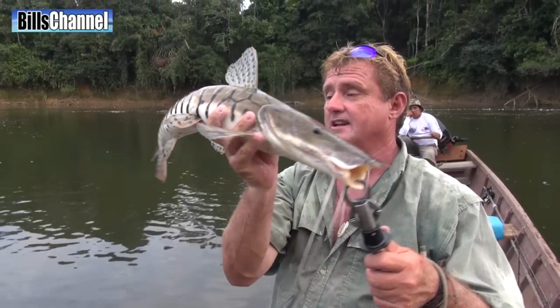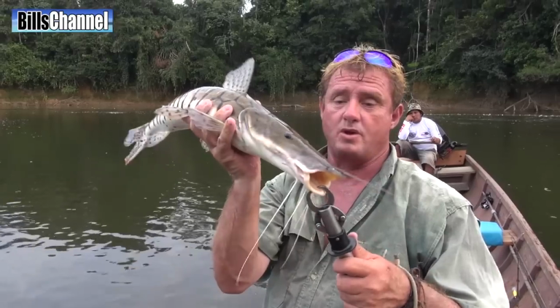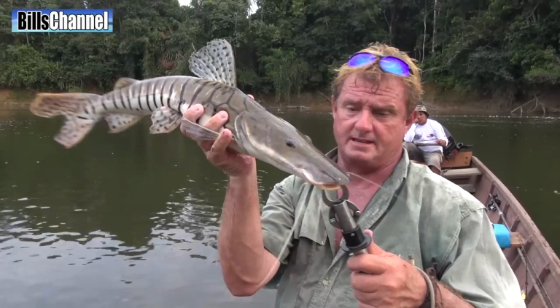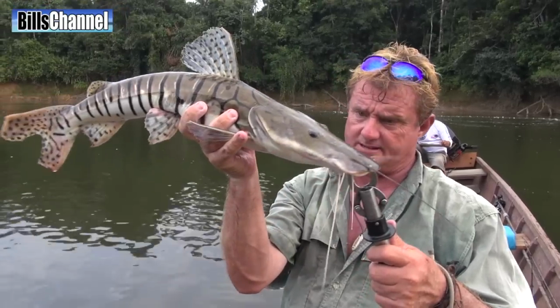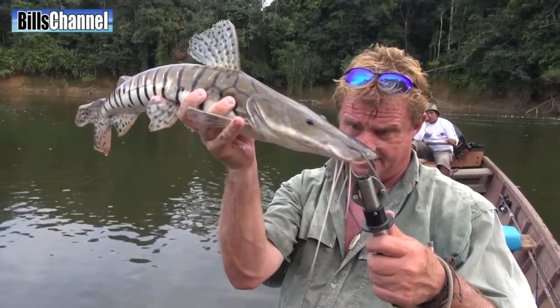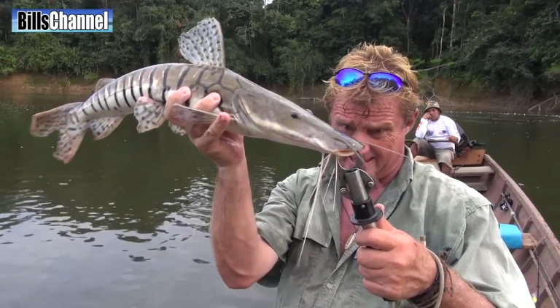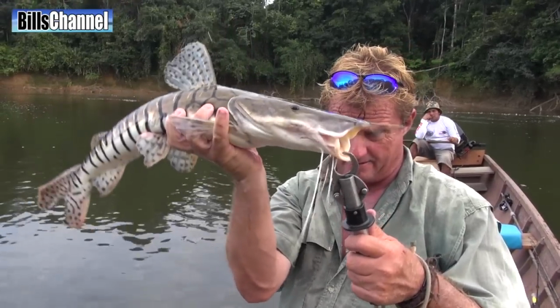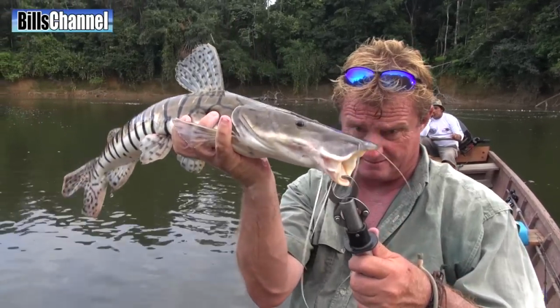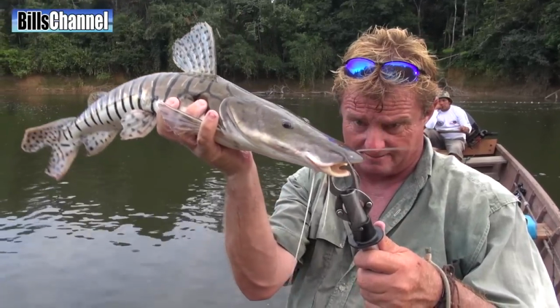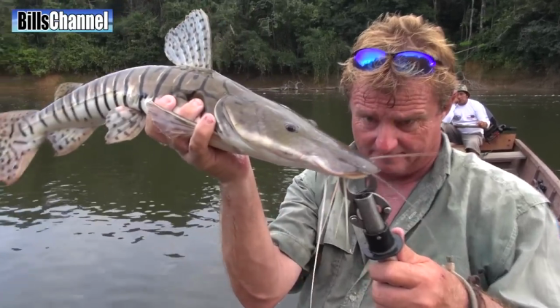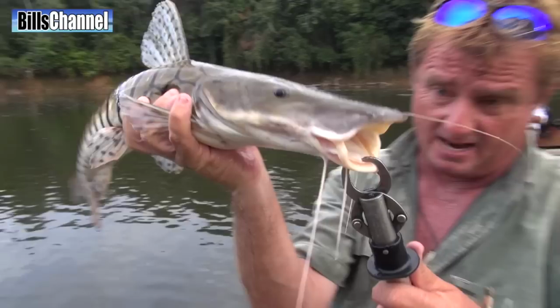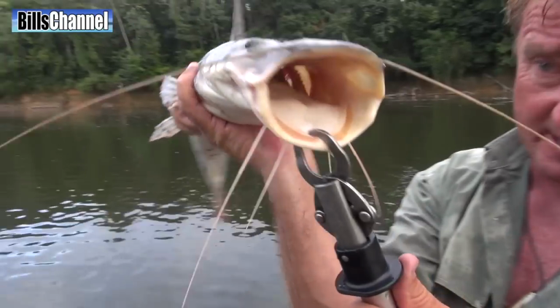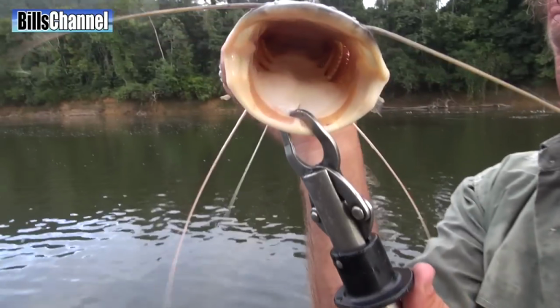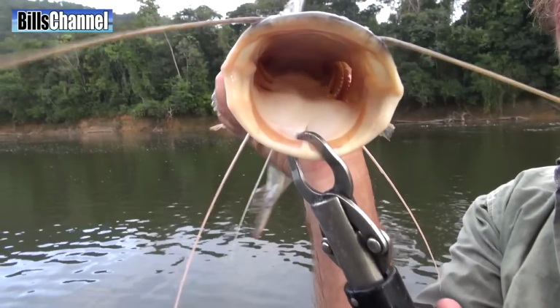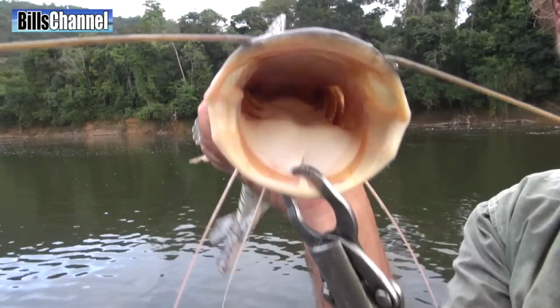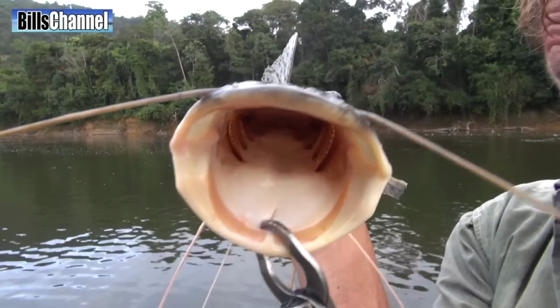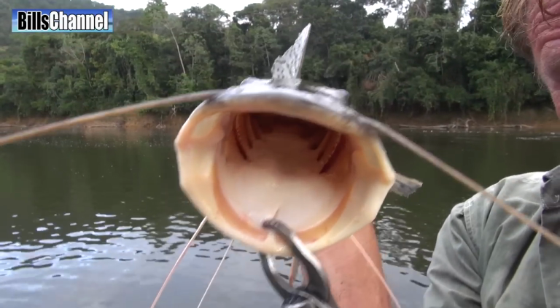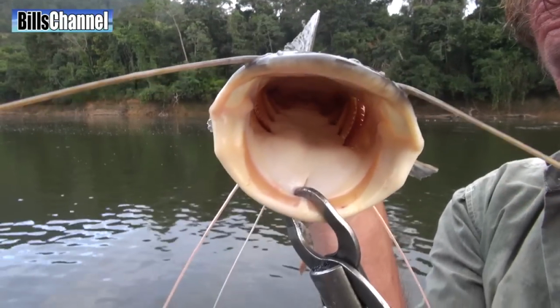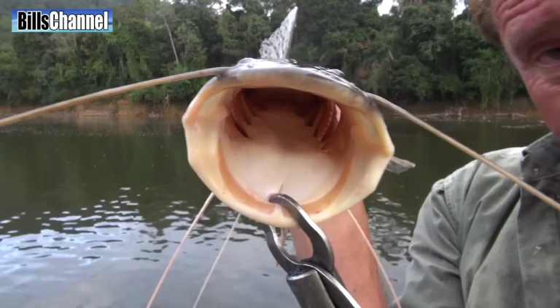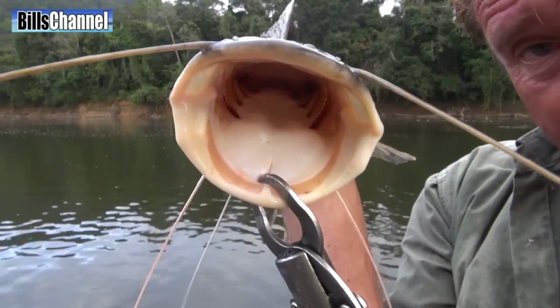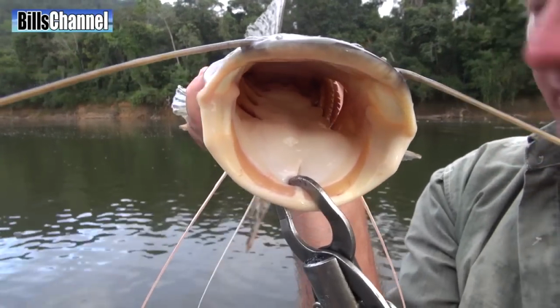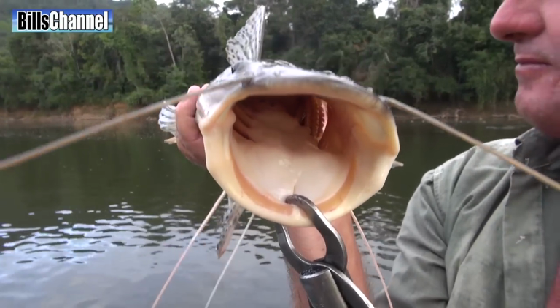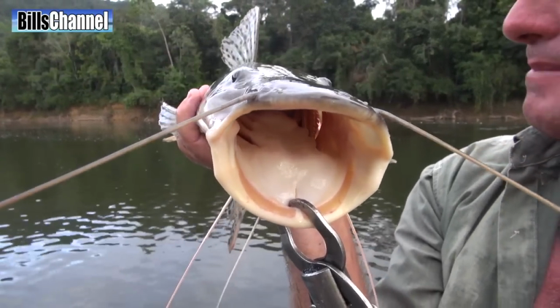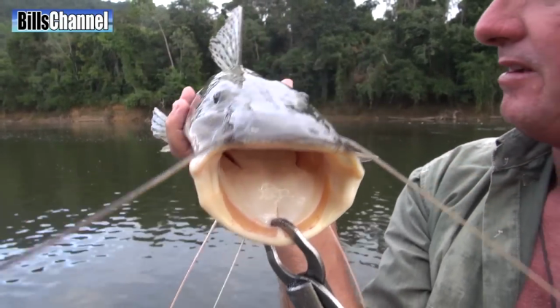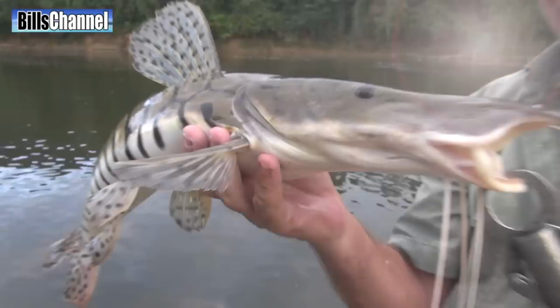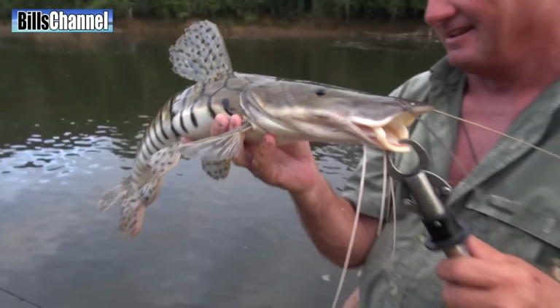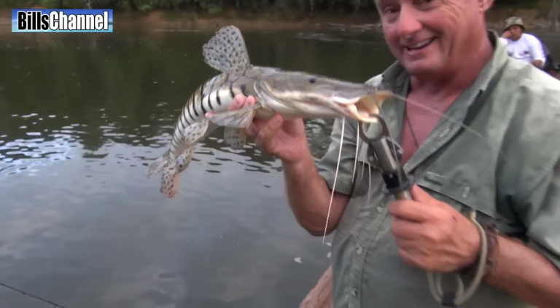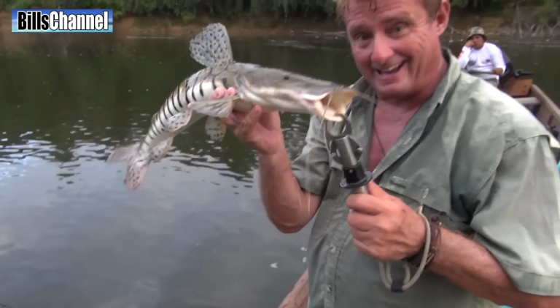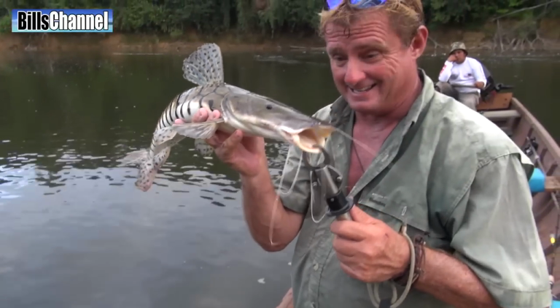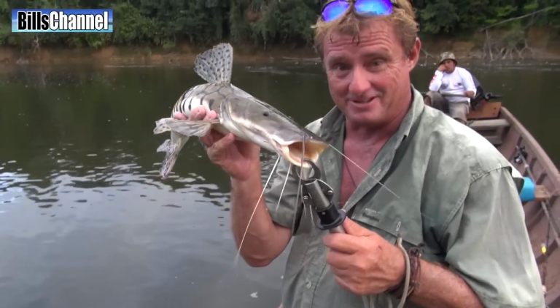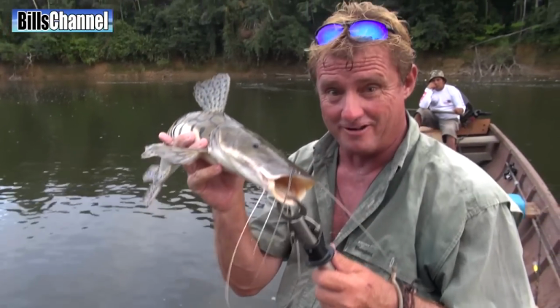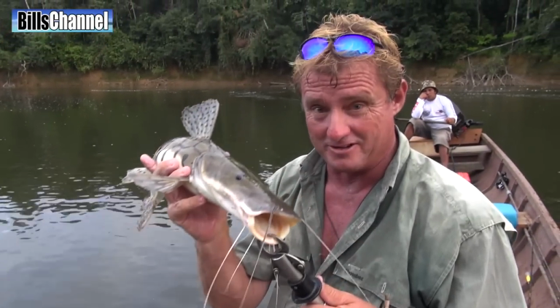Is that not the weirdest thing you've ever seen? Look how thin that mouth is. And it opens up — it'll fit a fish six inches long in that mouth. Now that is an Amazon River monster.